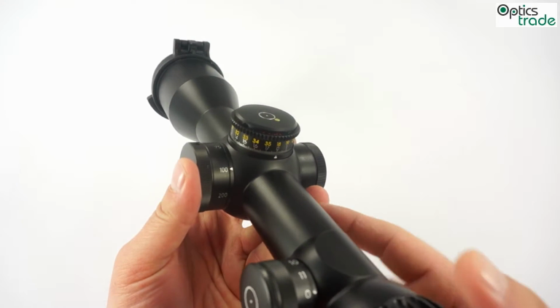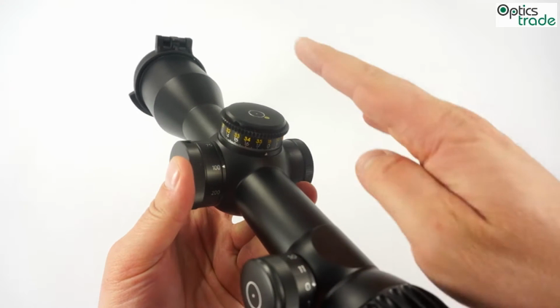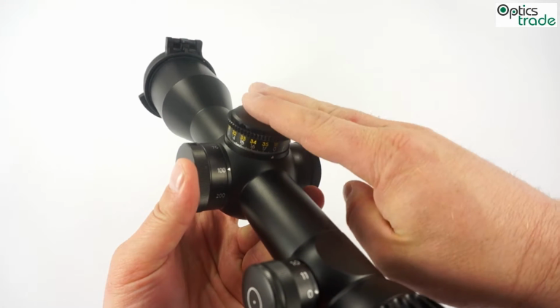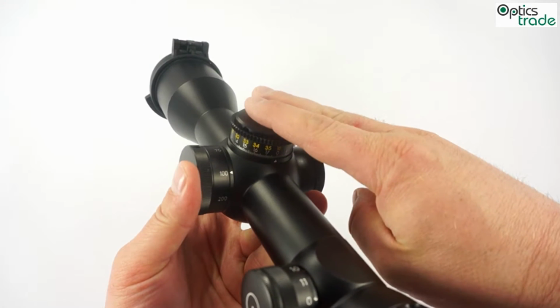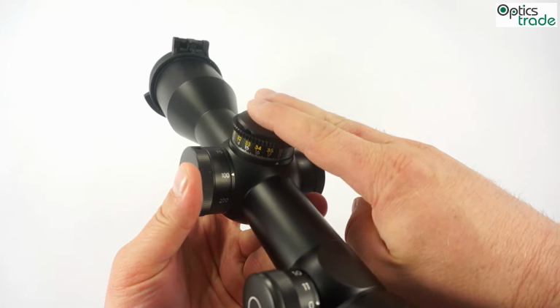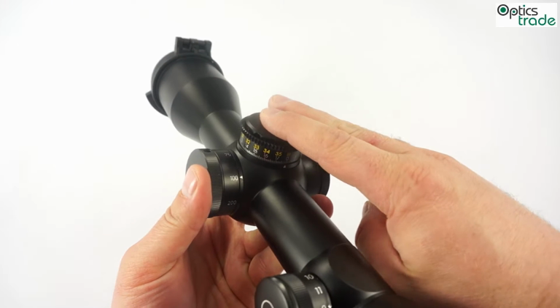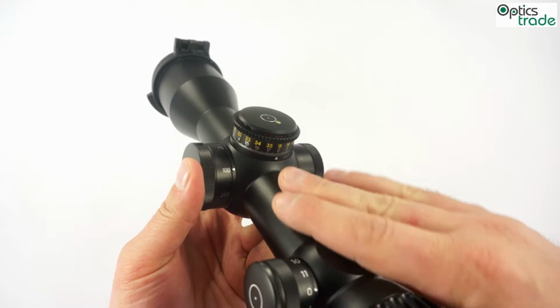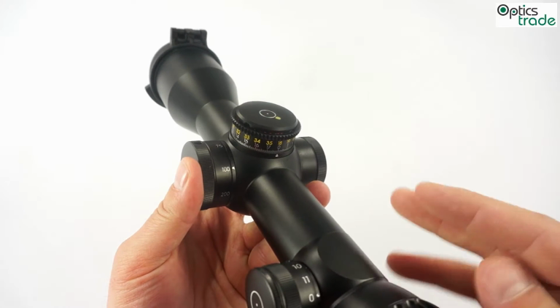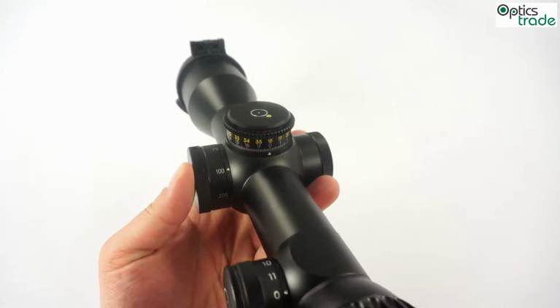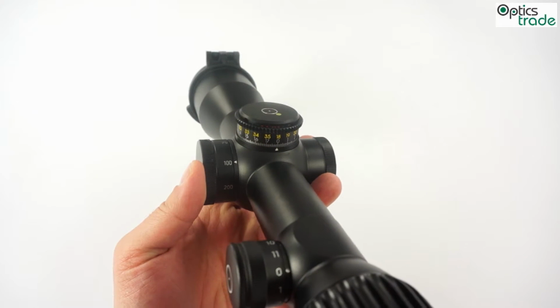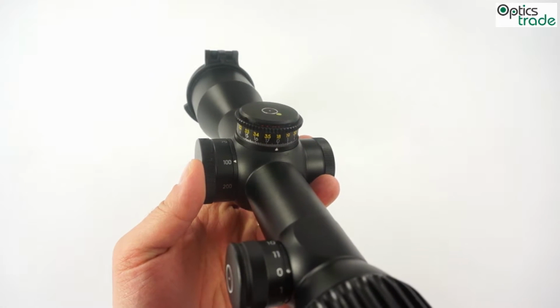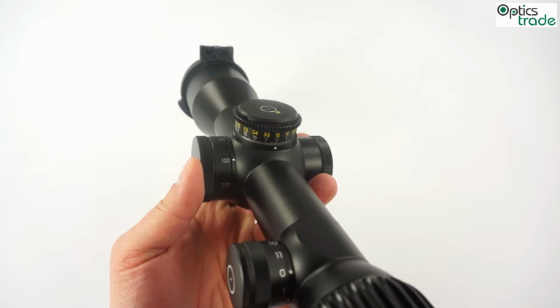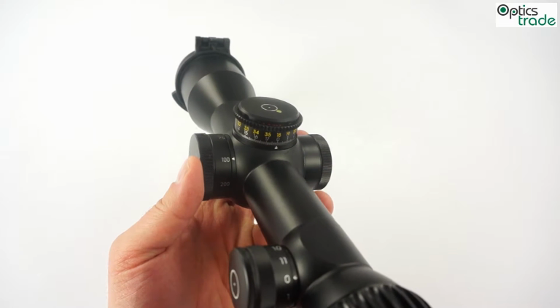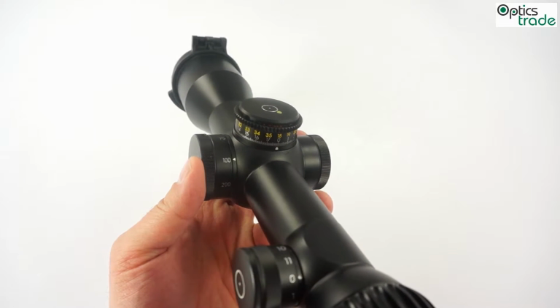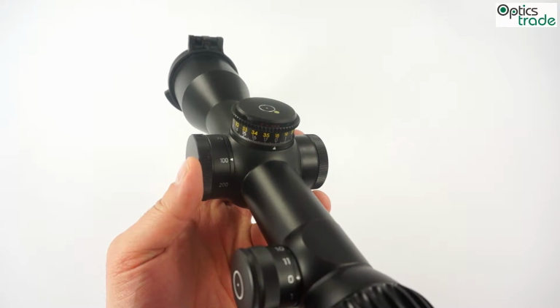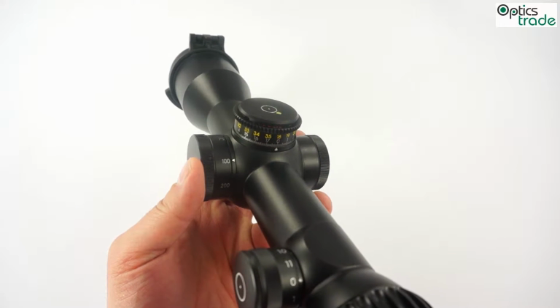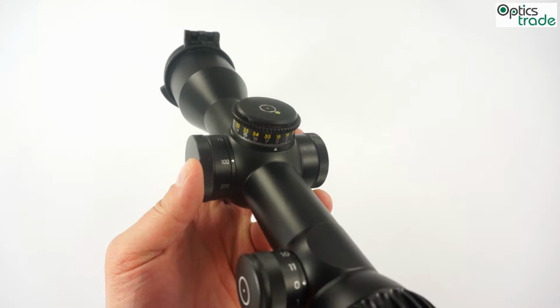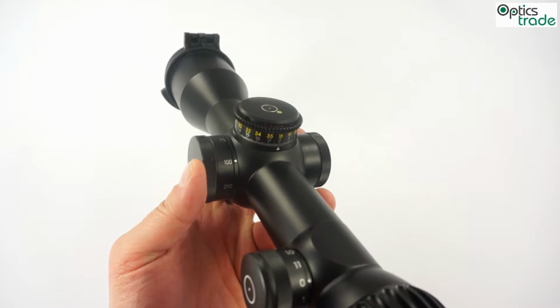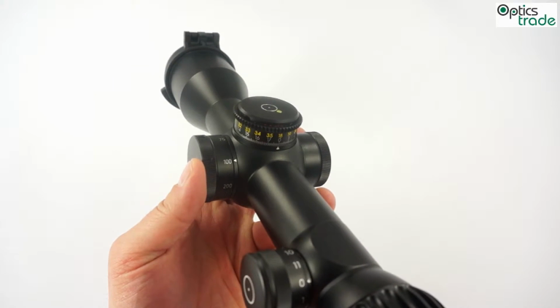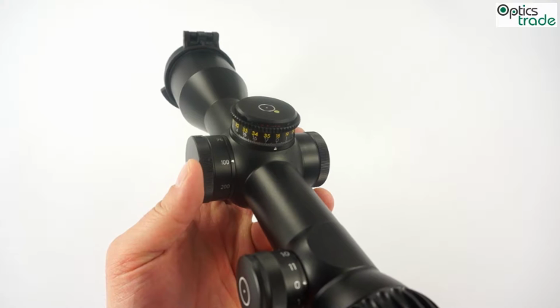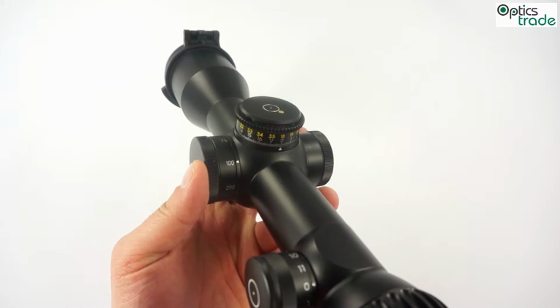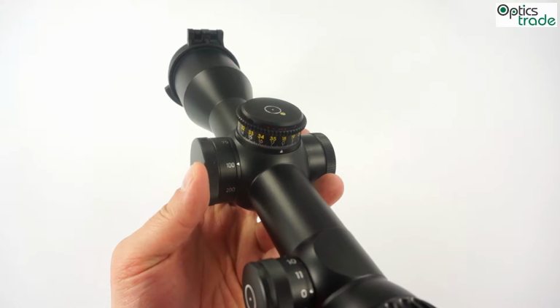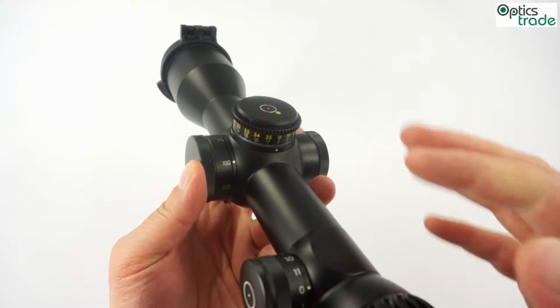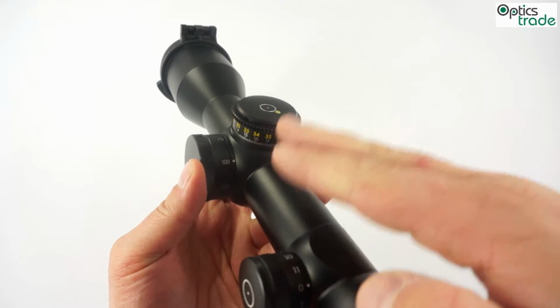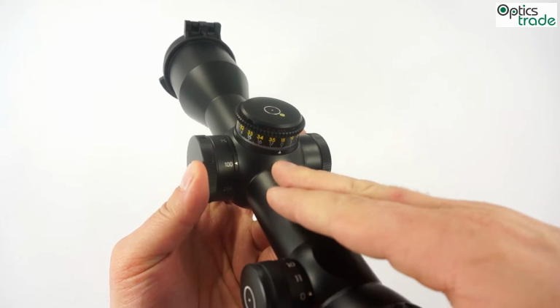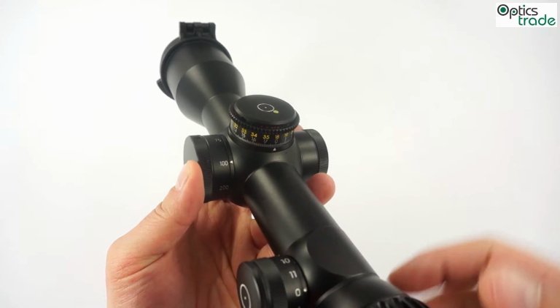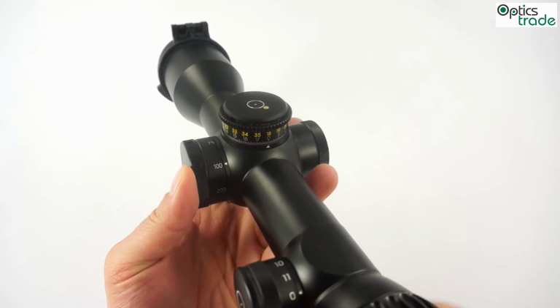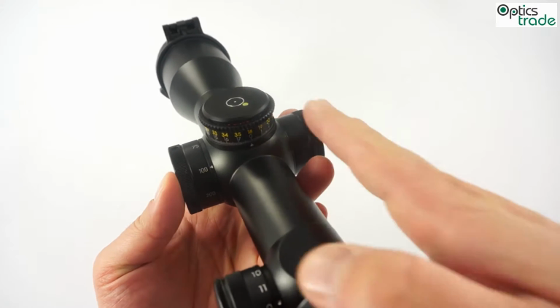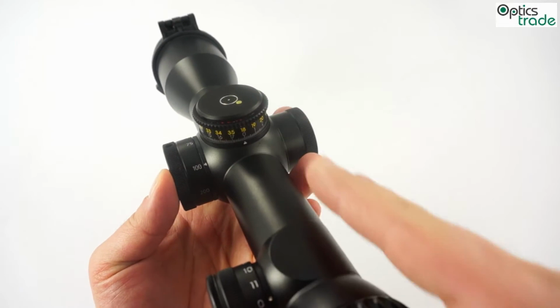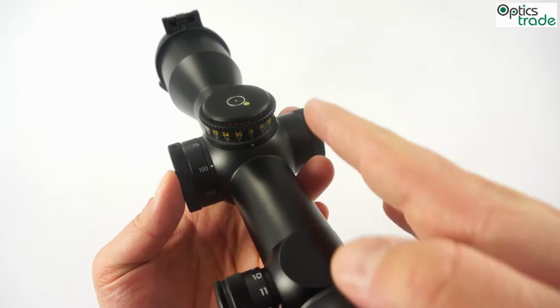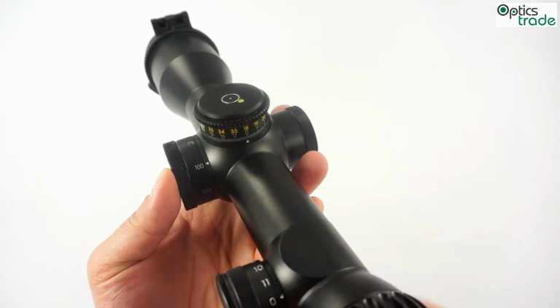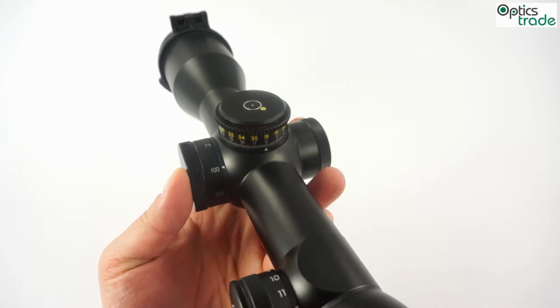The turrets are really low so that they can be used in combination with red dot sights mounted on top of the tube or at 45 degrees.